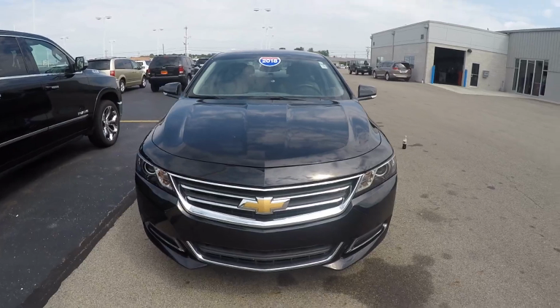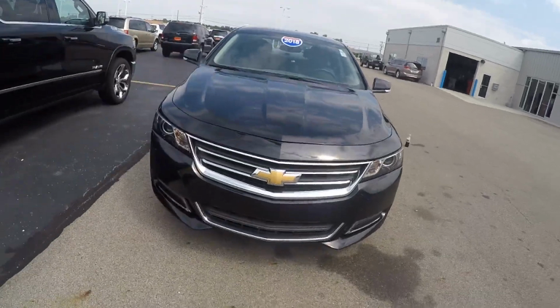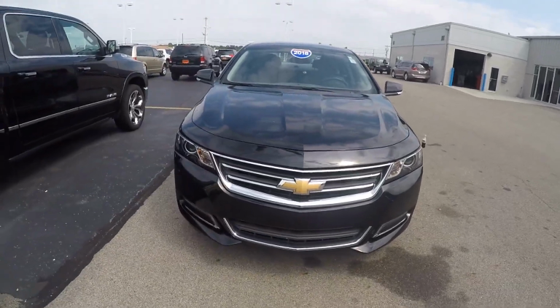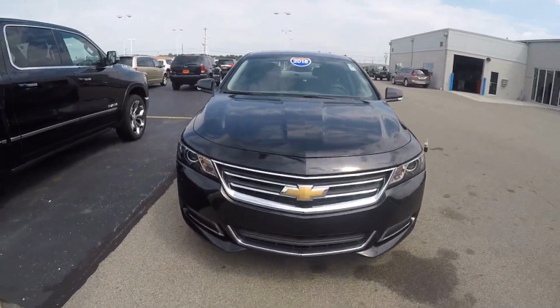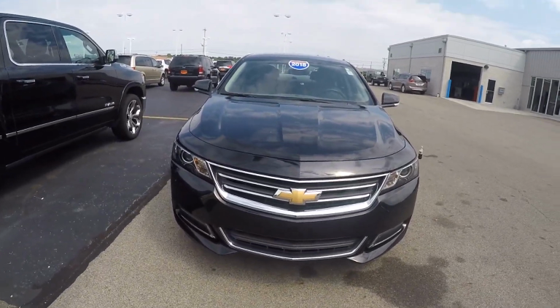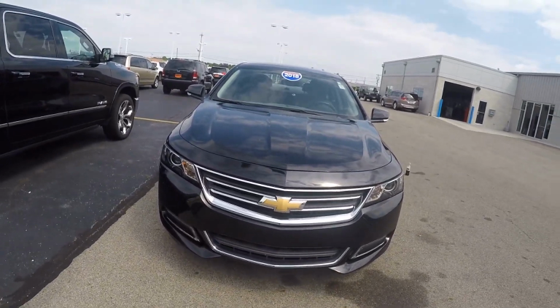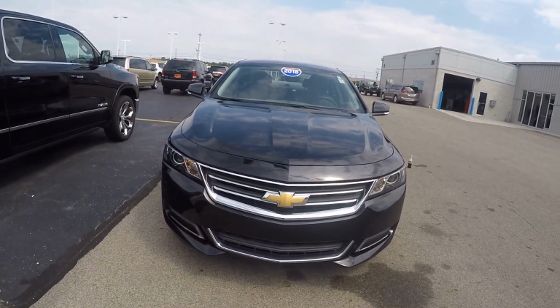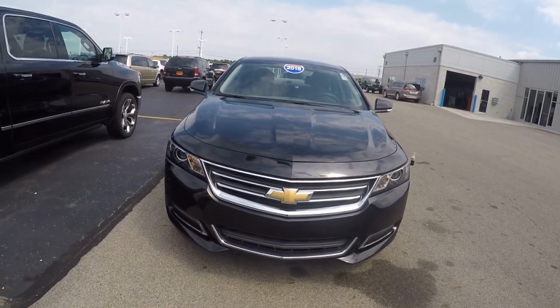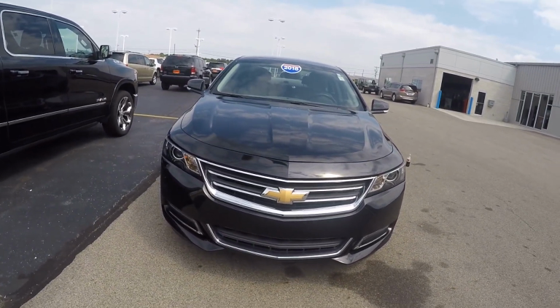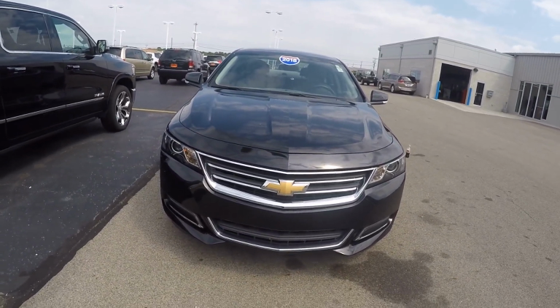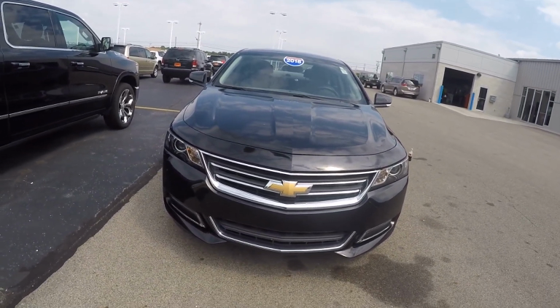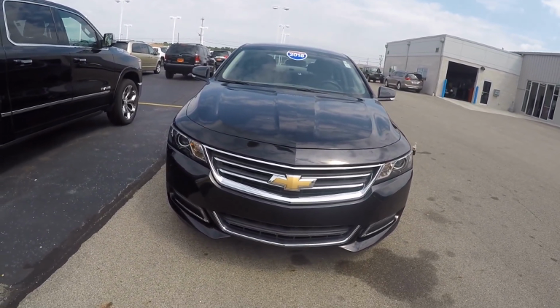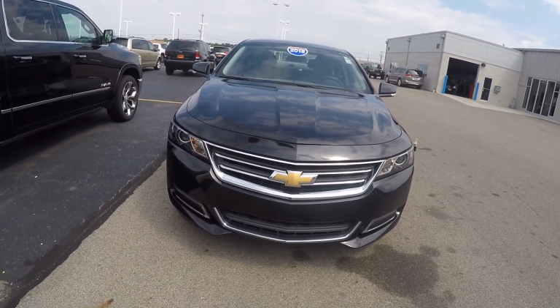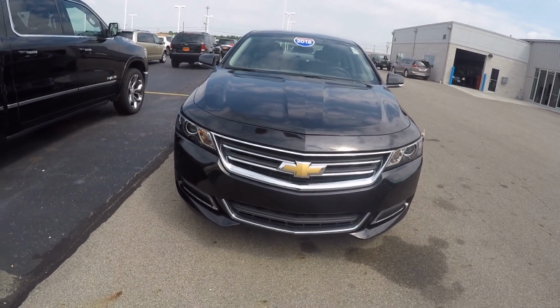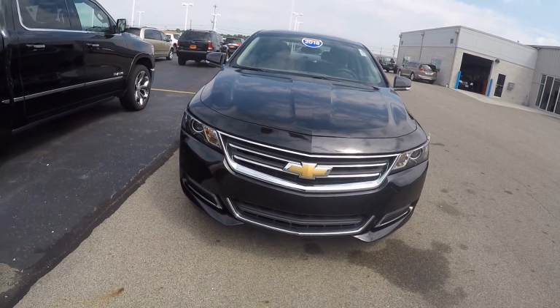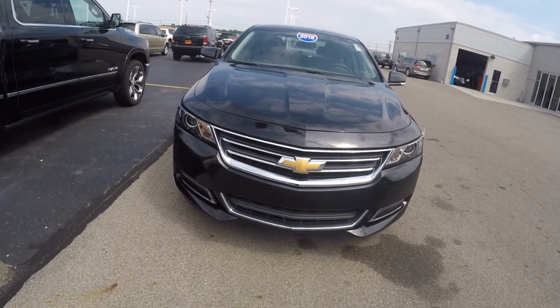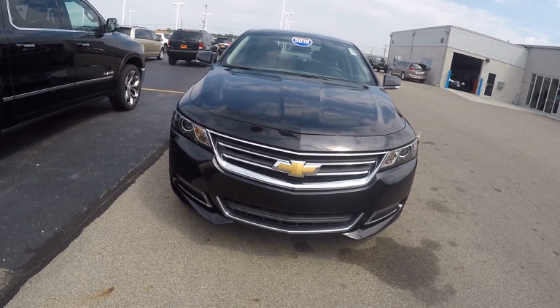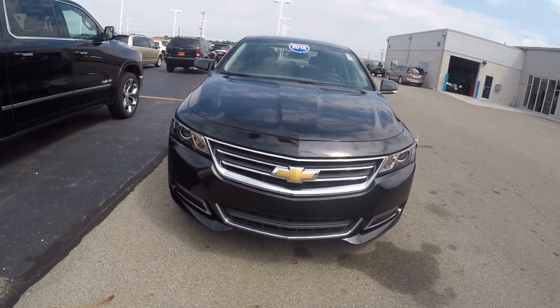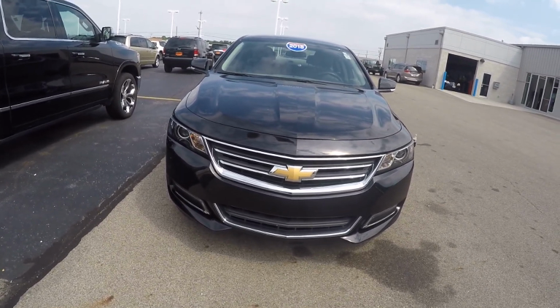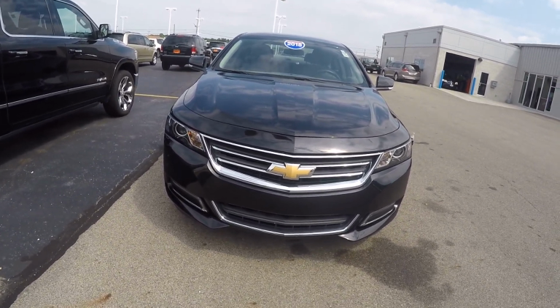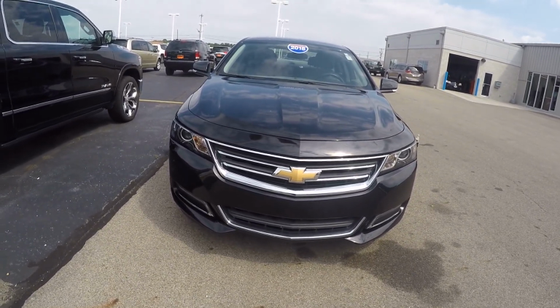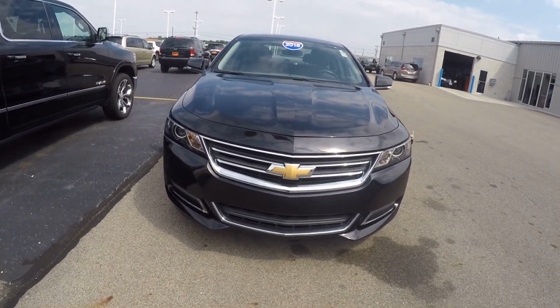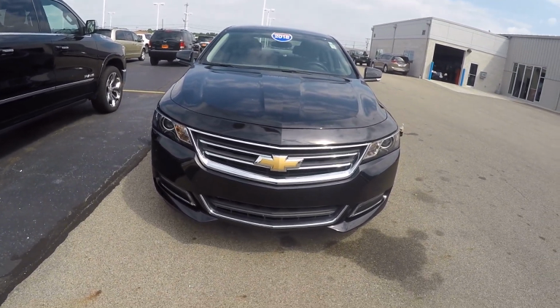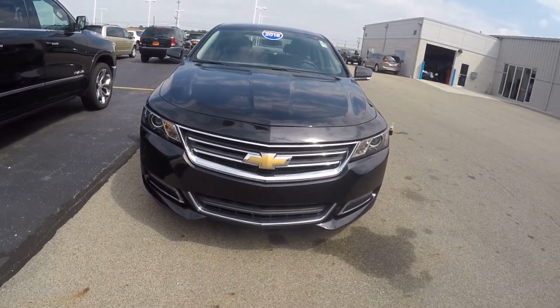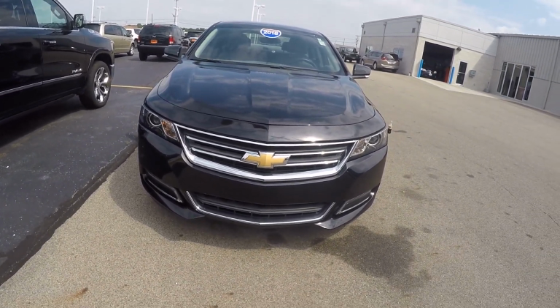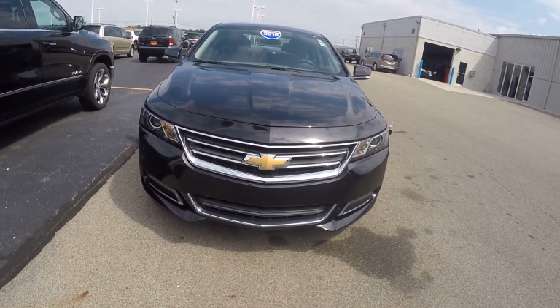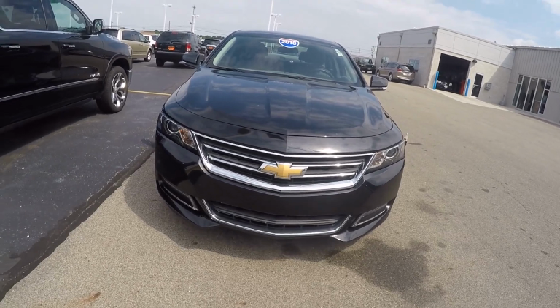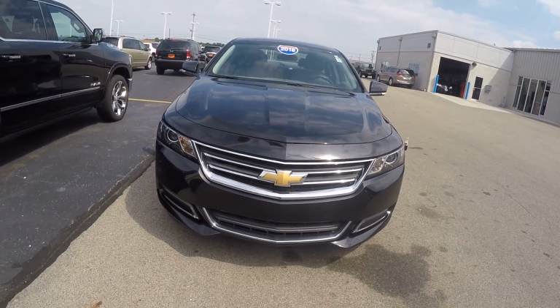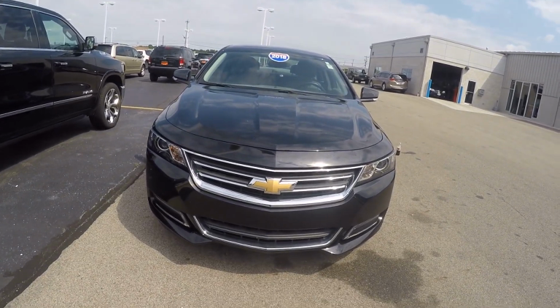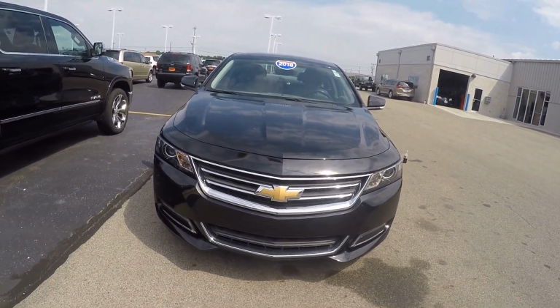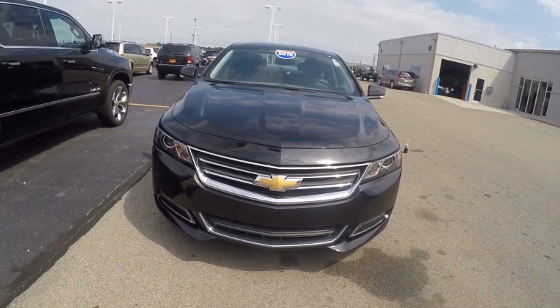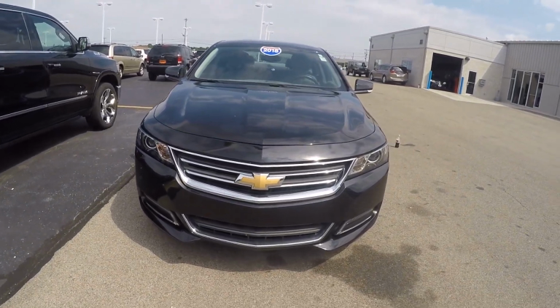Hi folks, this is Nick Ruiz here at Sherry Chrysler Dodge Jeep Ram and RVs in Piqua, Ohio. Today I'm showing you a 2018 Chevy Impala LT, stock number CP16051.